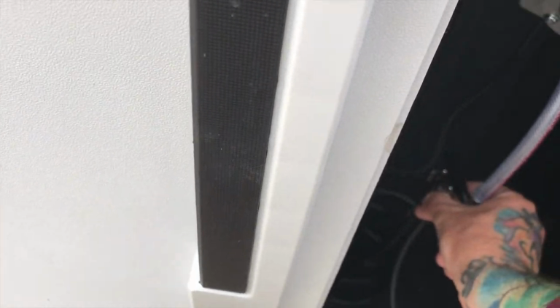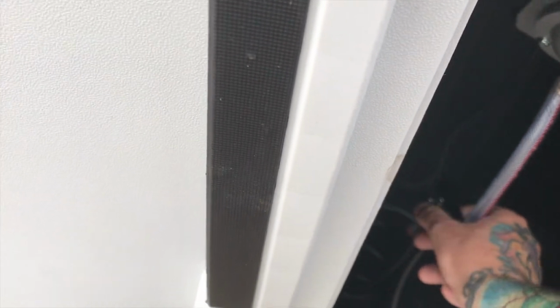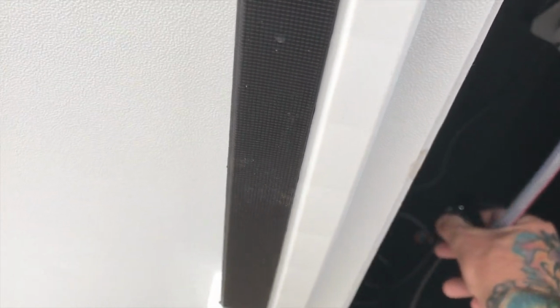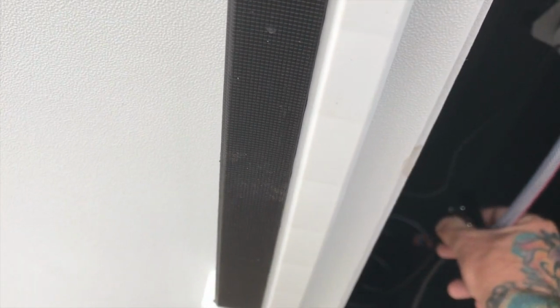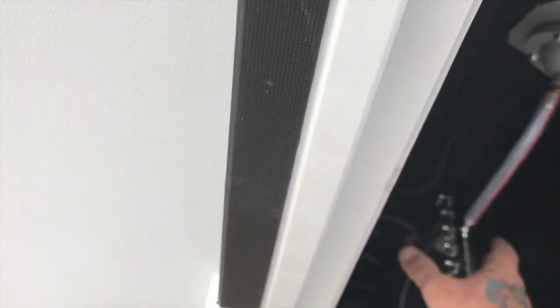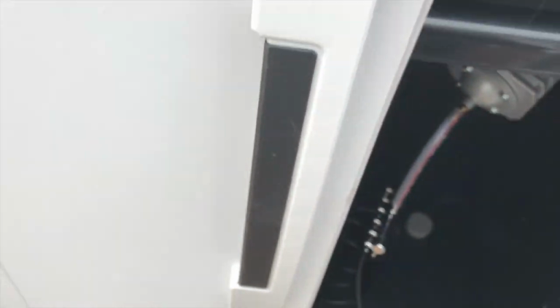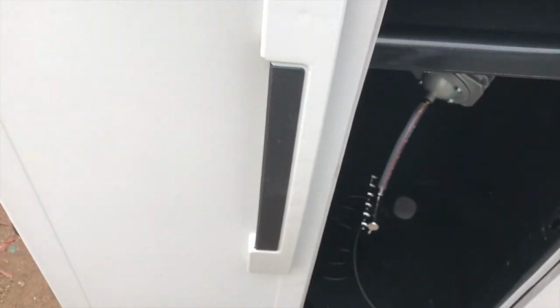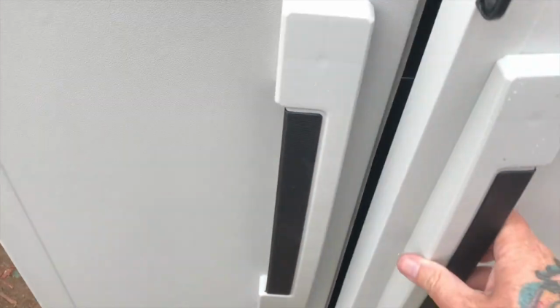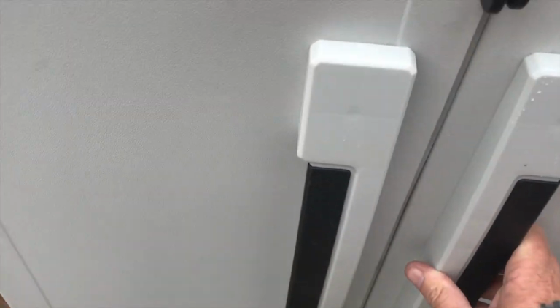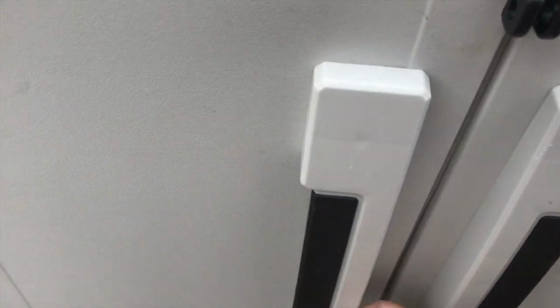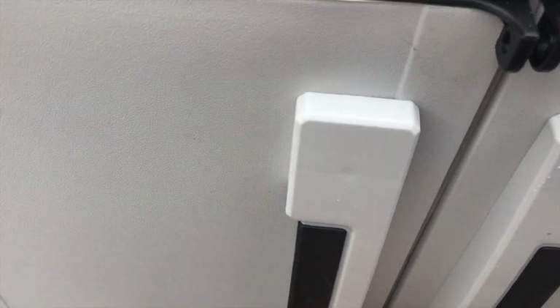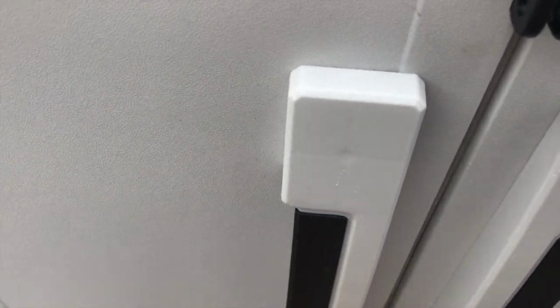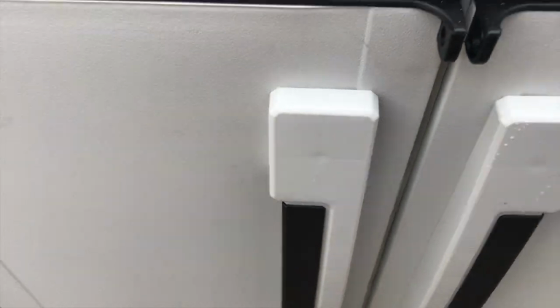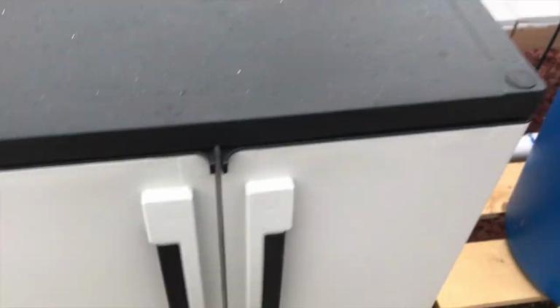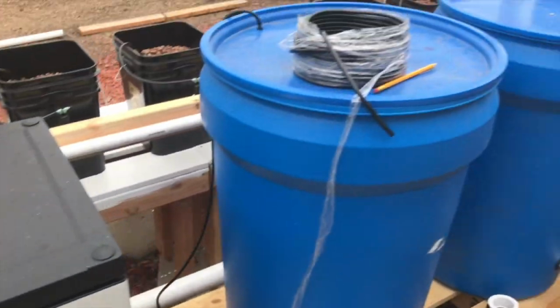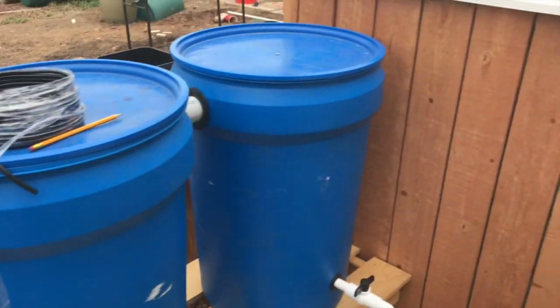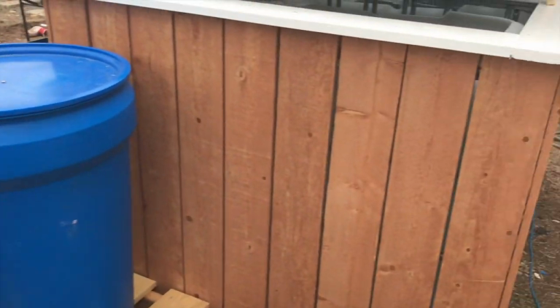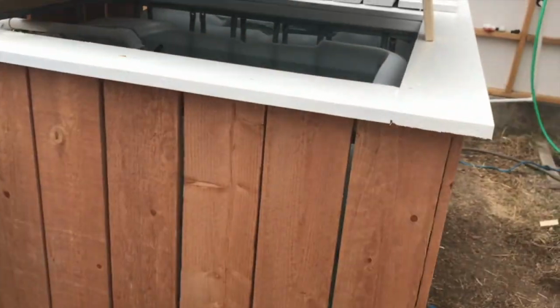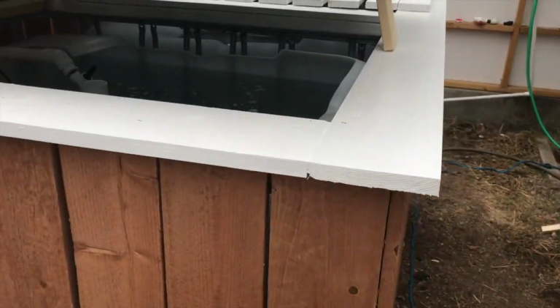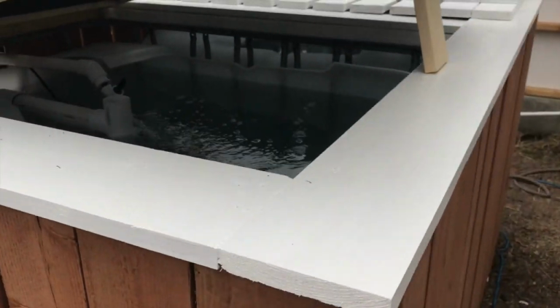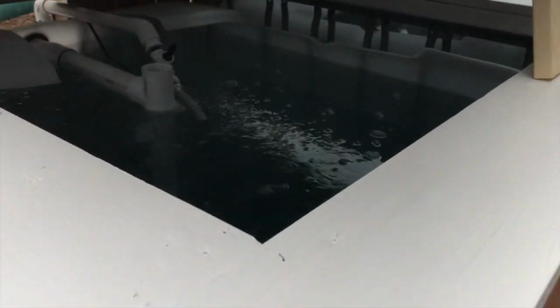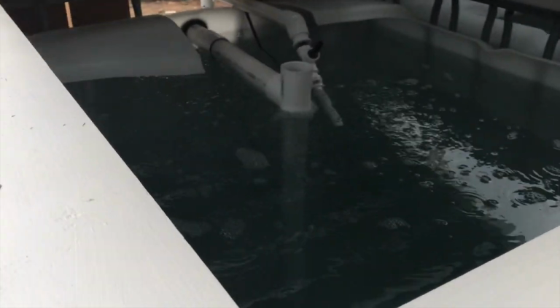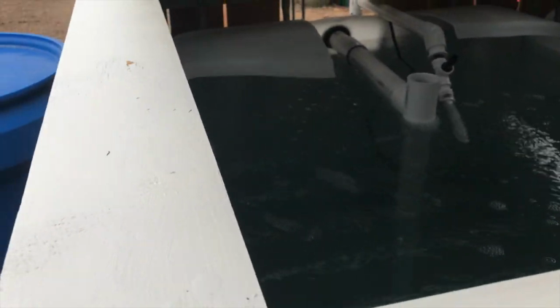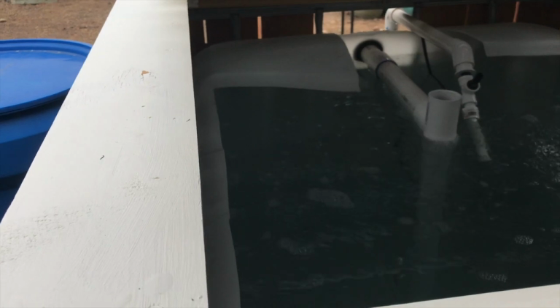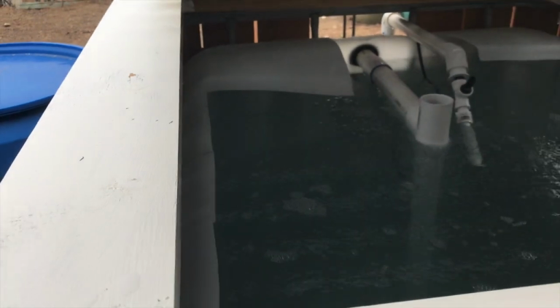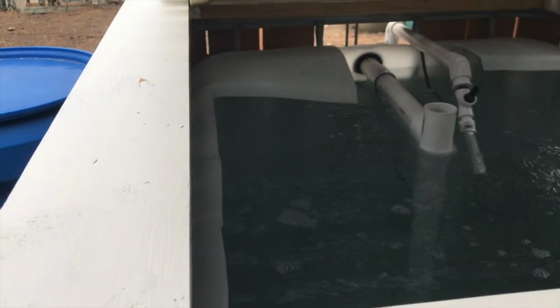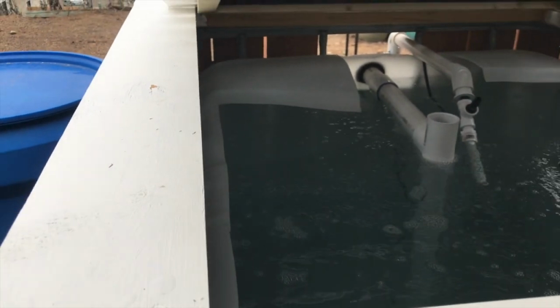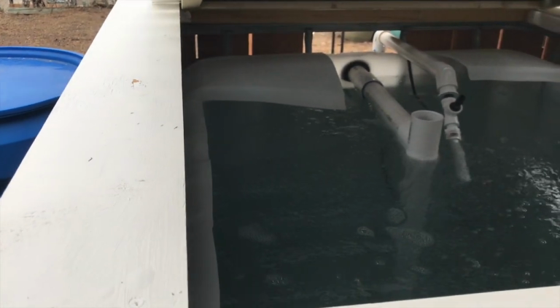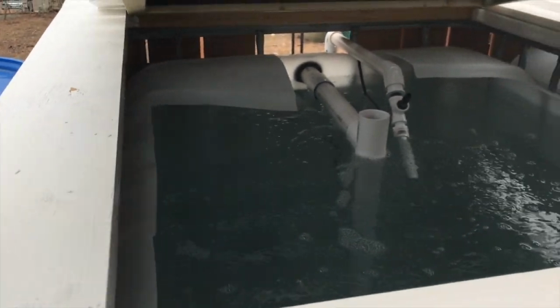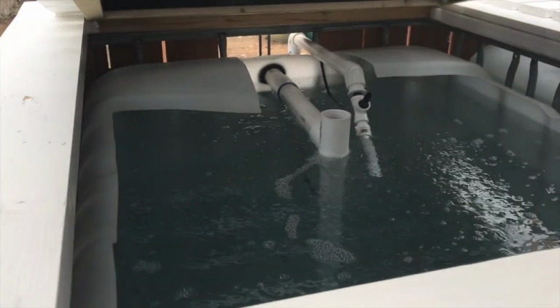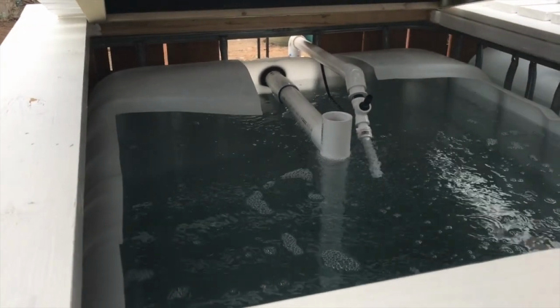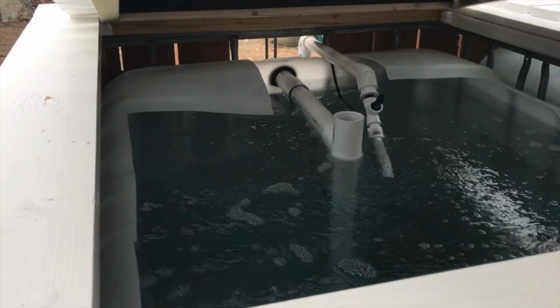I'm gonna cut my ammonia in today. I had to order it from Amazon - wasn't bad, it was $12 with free shipping for a gallon. I'm gonna add a little bit, and my test kits are coming till tomorrow, so I don't want to get carried away with it.